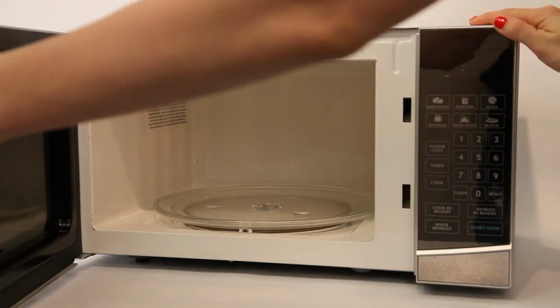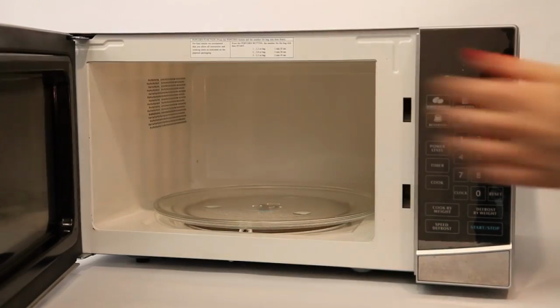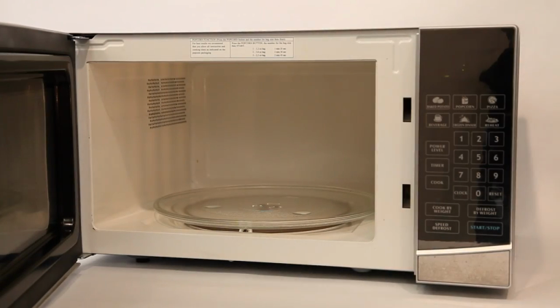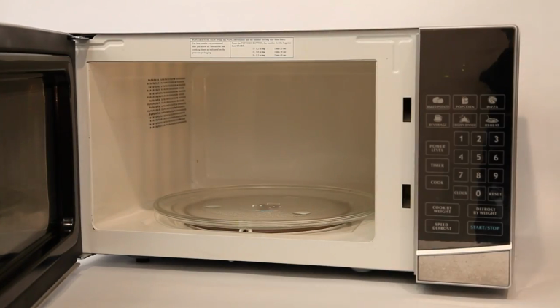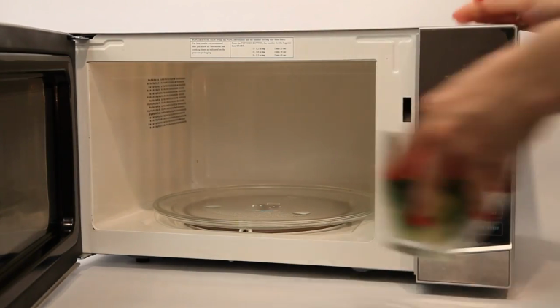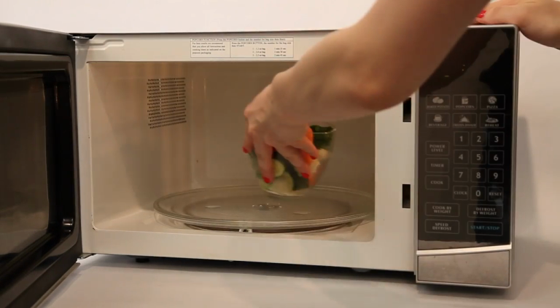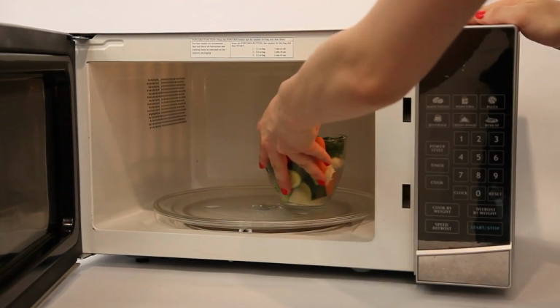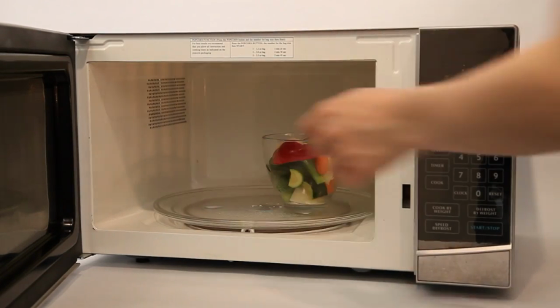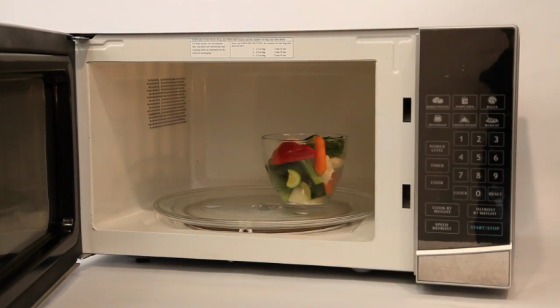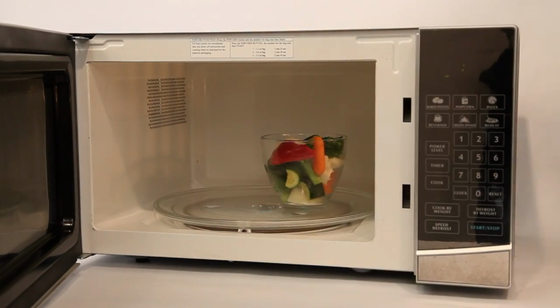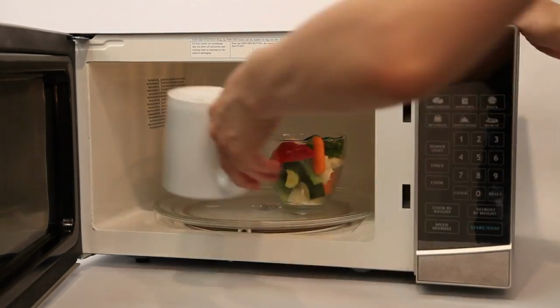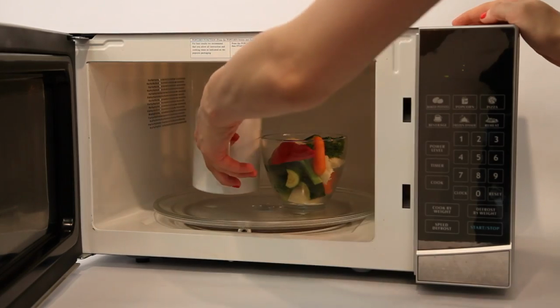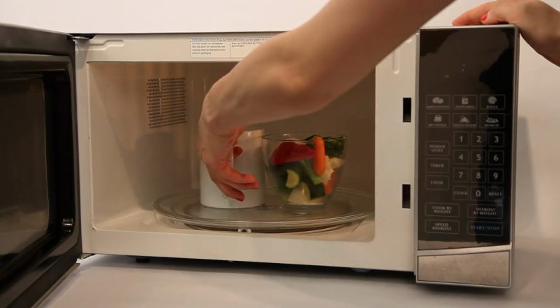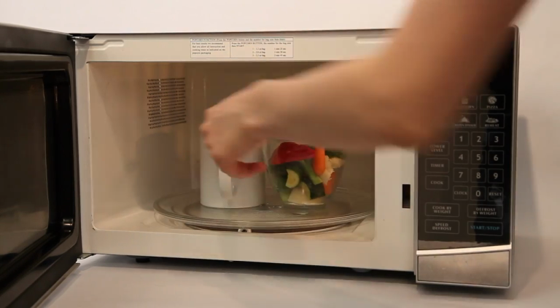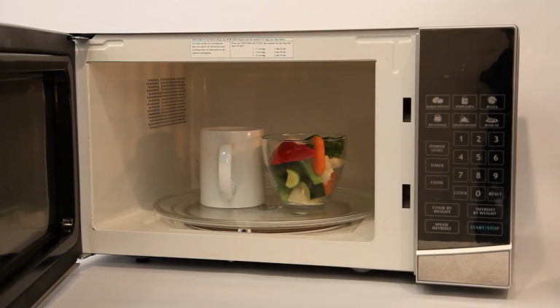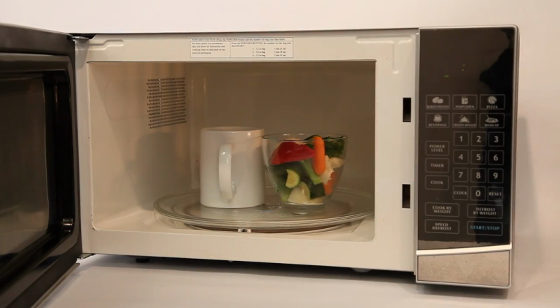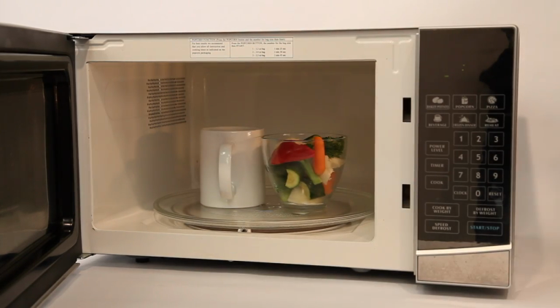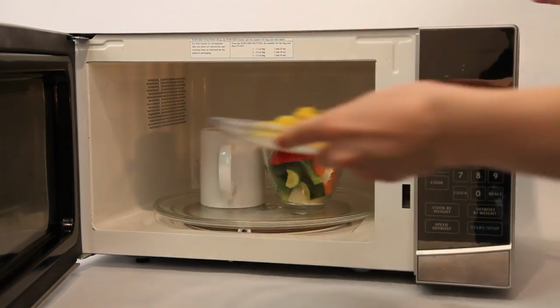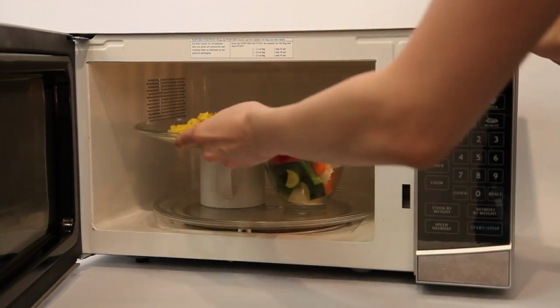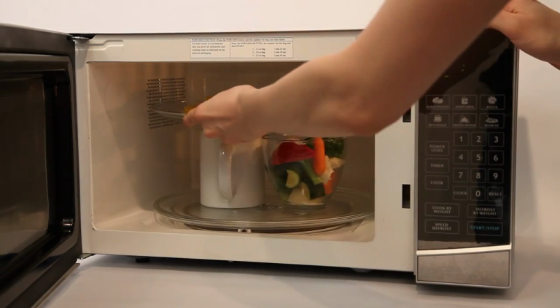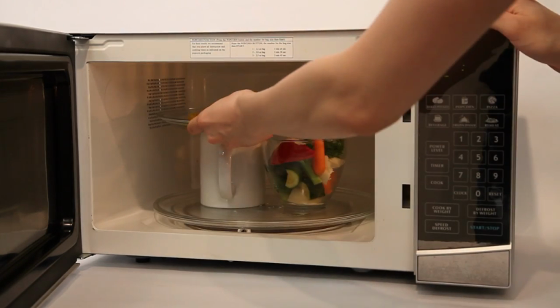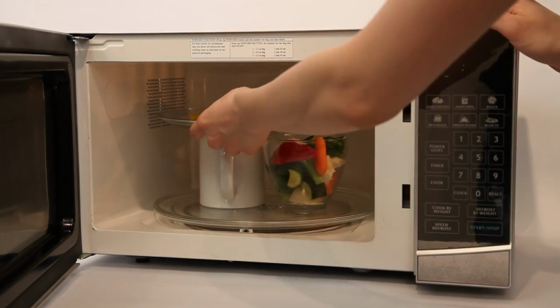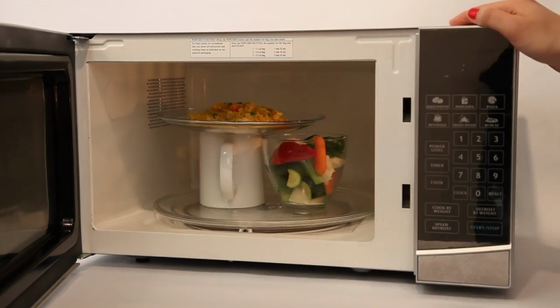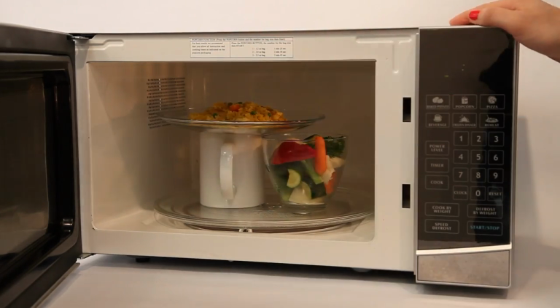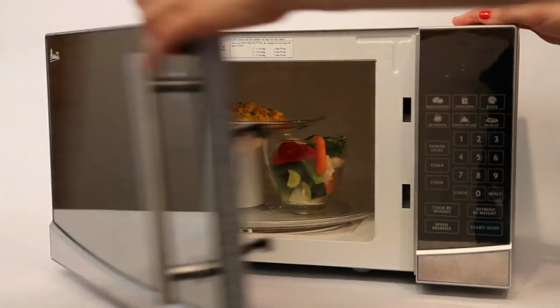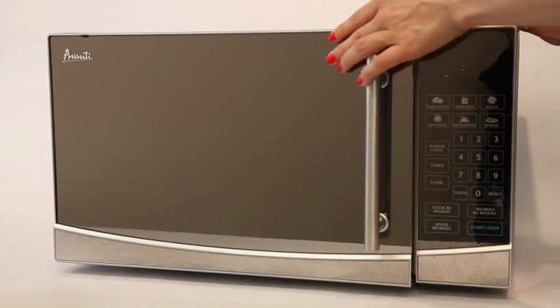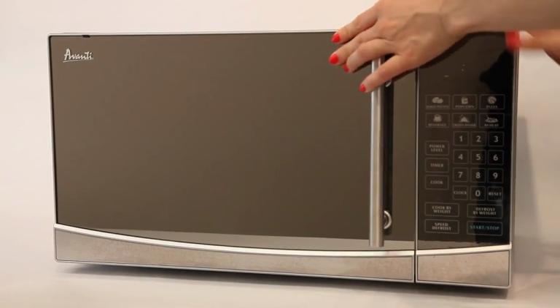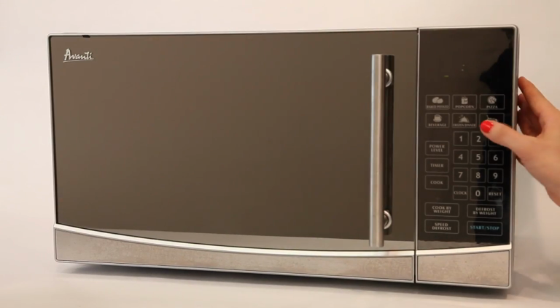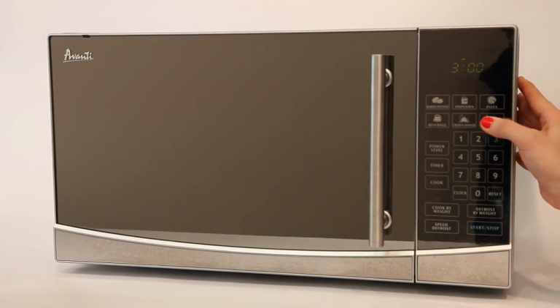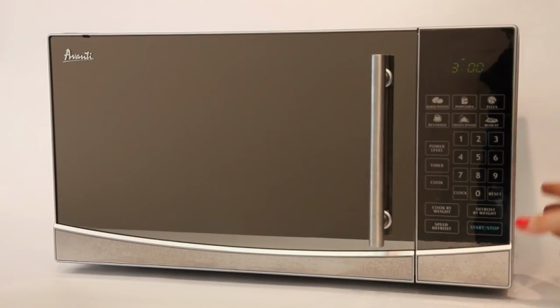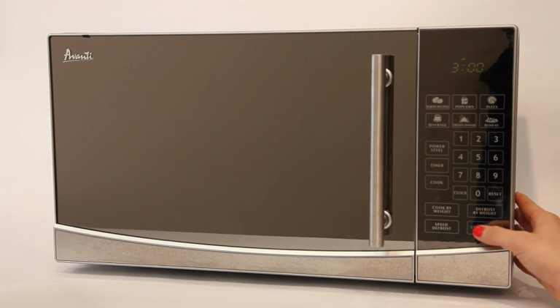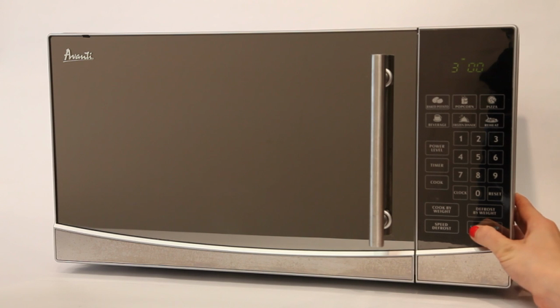If you're heating up last night's leftovers for two, you don't have to choose who gets their food first. You can use a coffee mug as a platform, and you'll both be eating in no time.